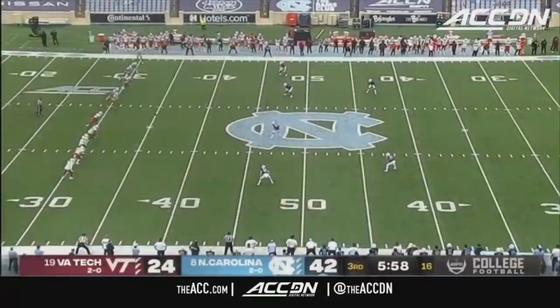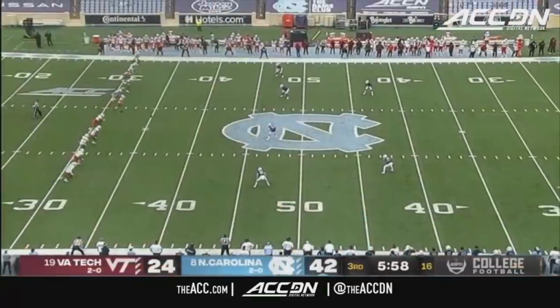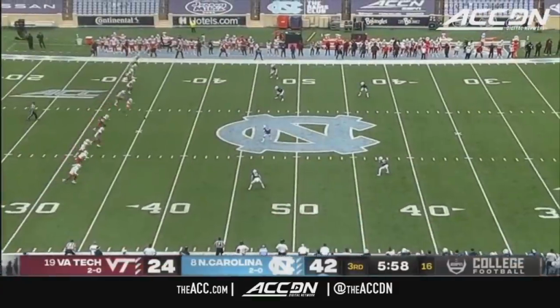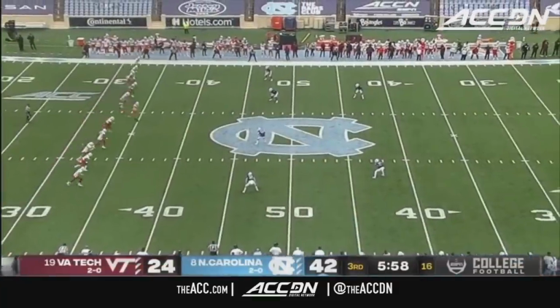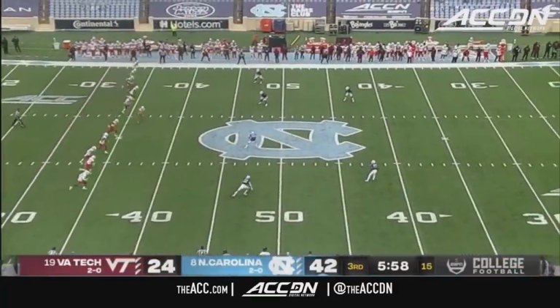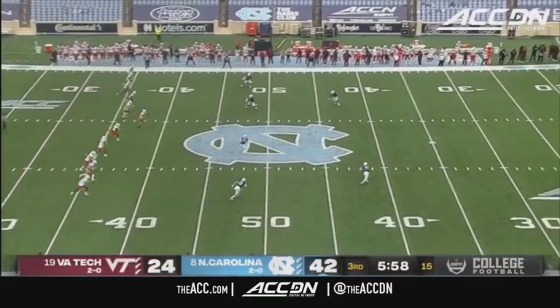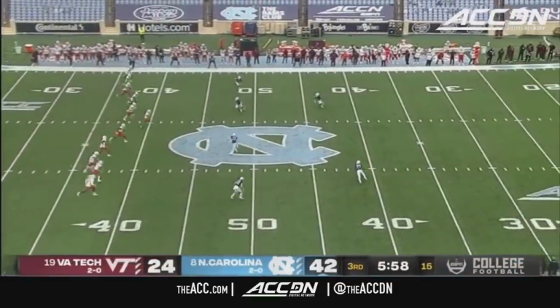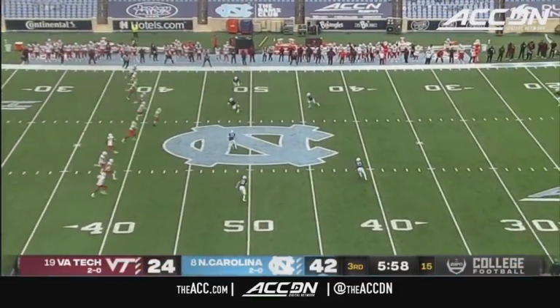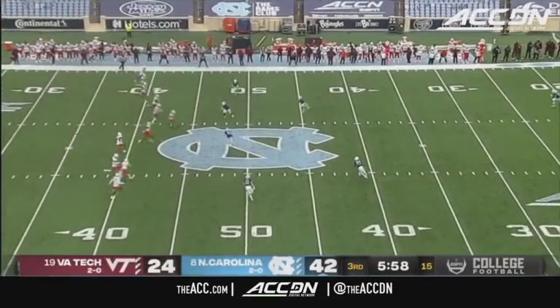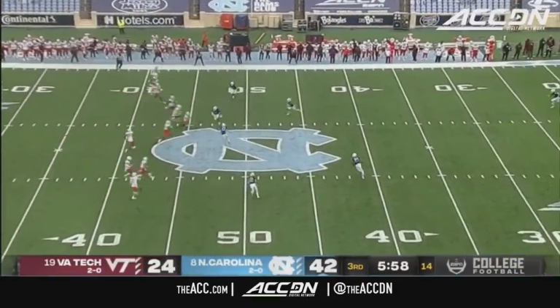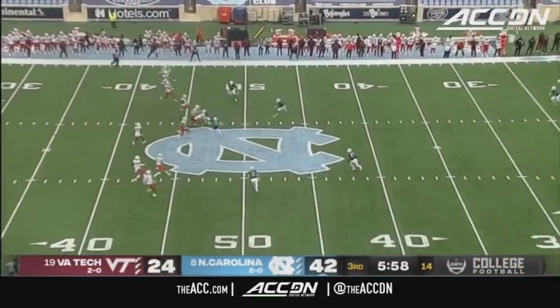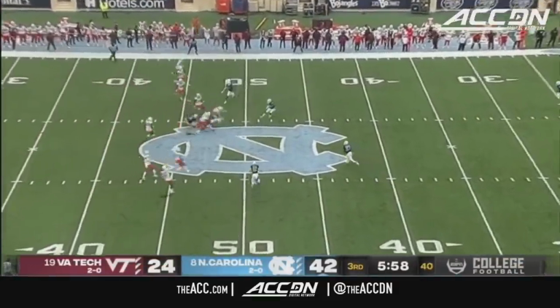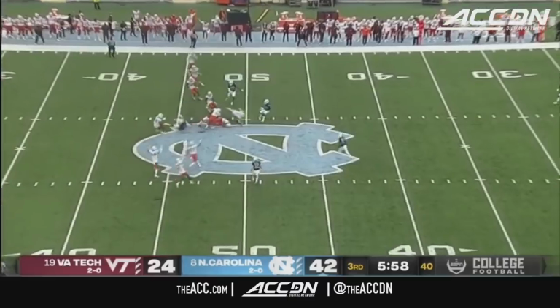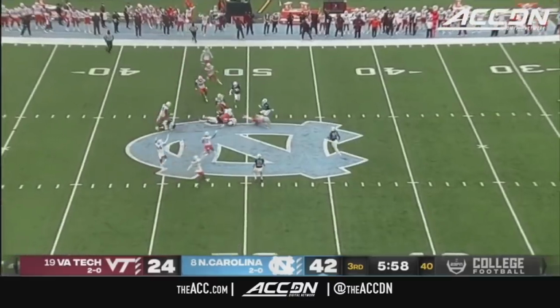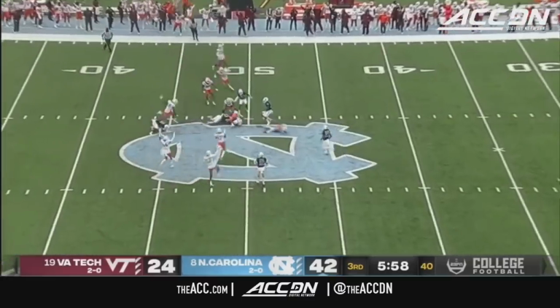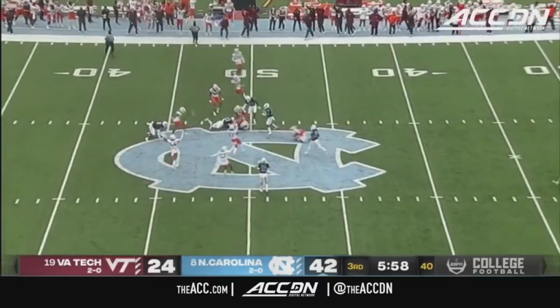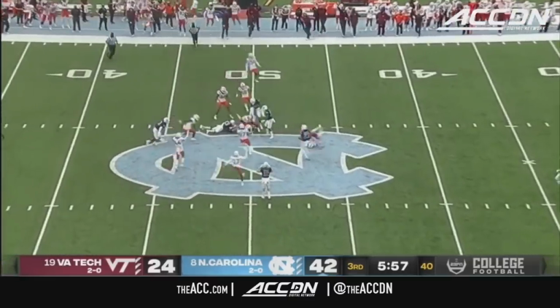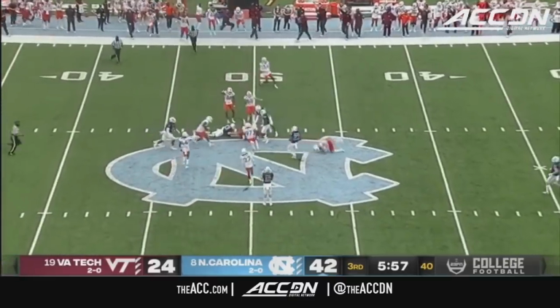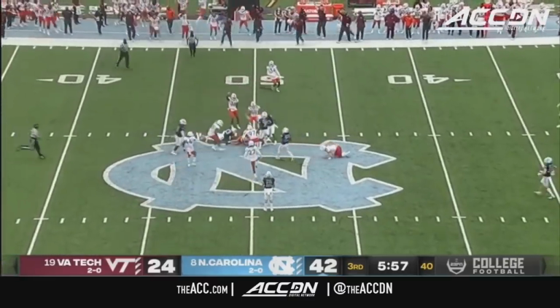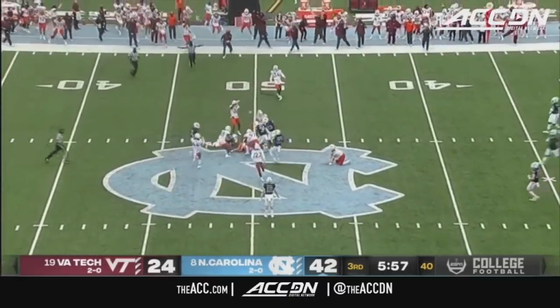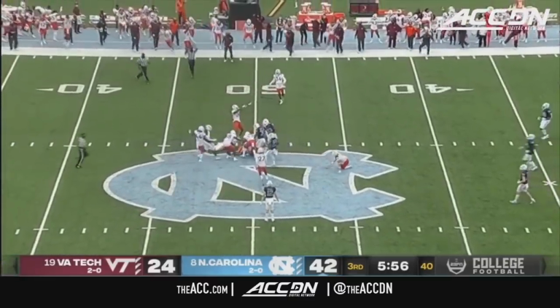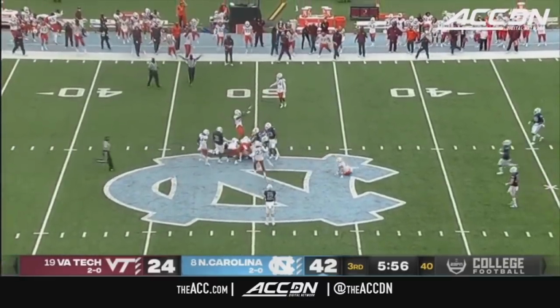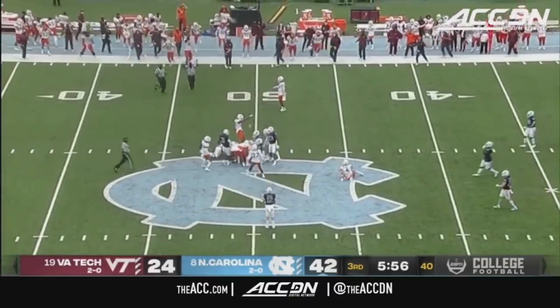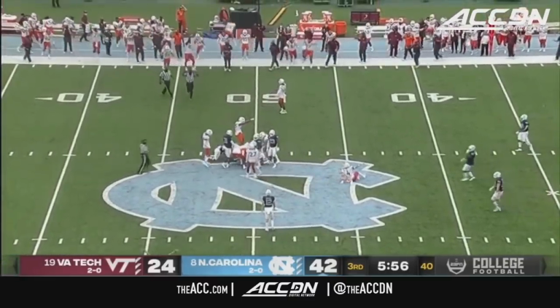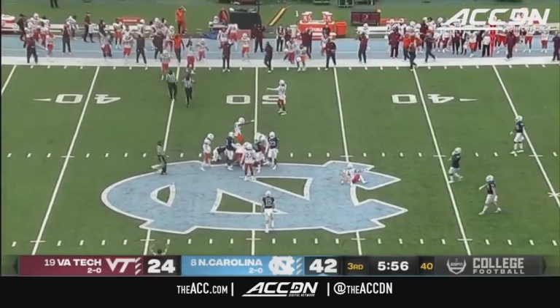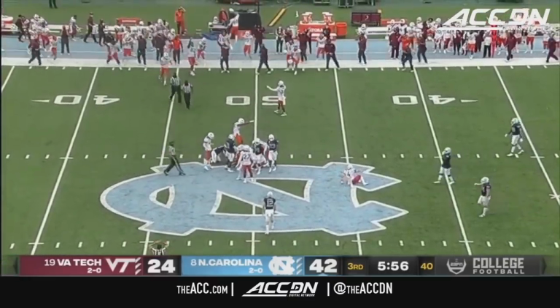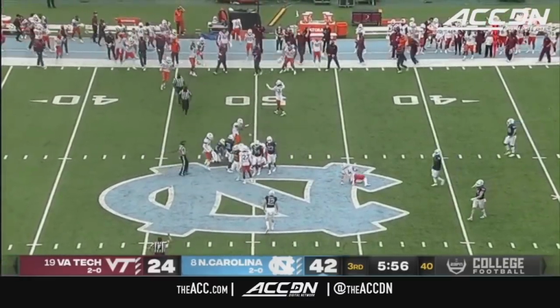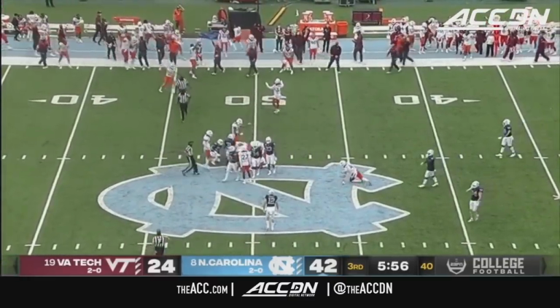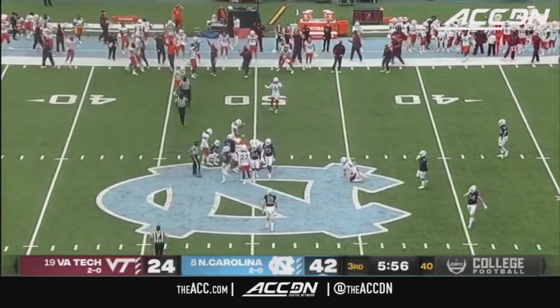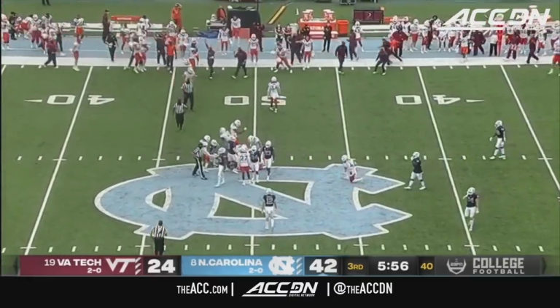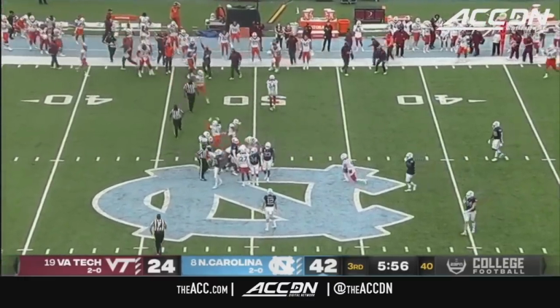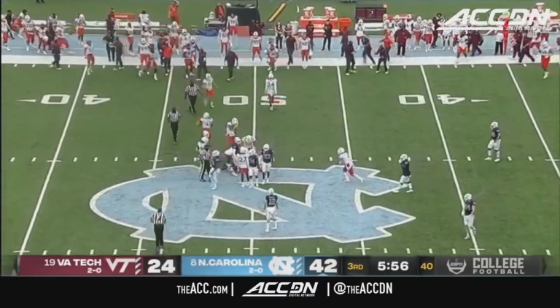Virginia Tech averaged 36 yards a game and they'll try the surprise onside kick to see if they can steal a possession — and it looks like they will.